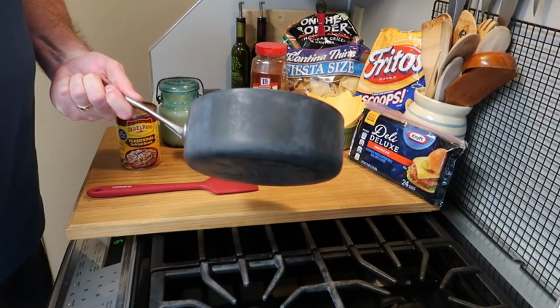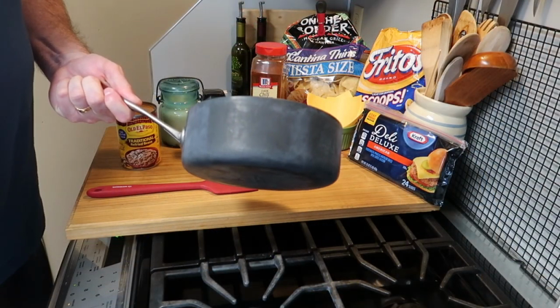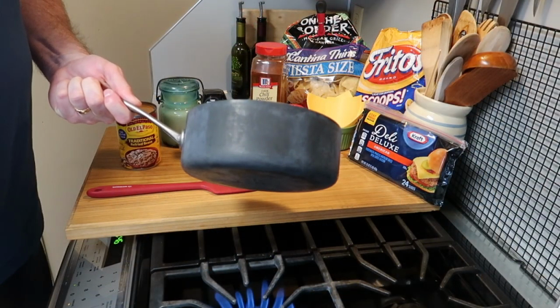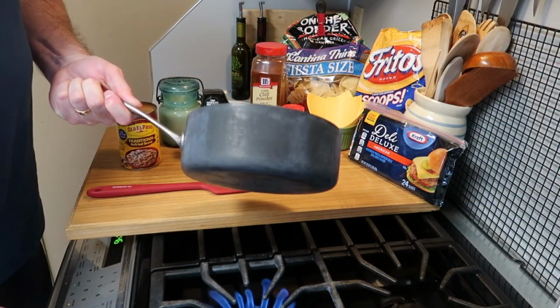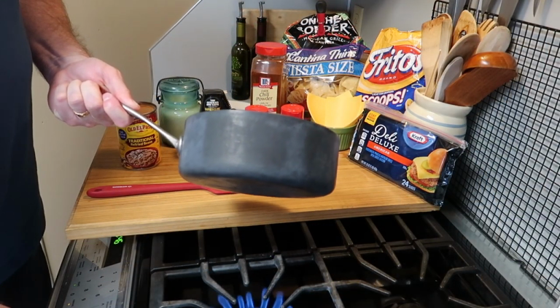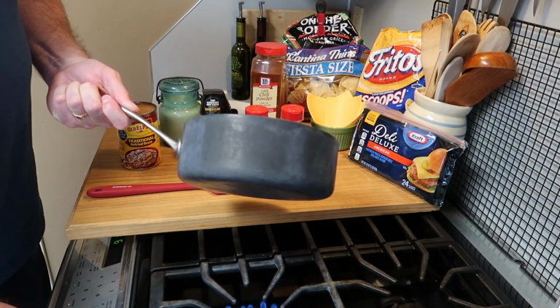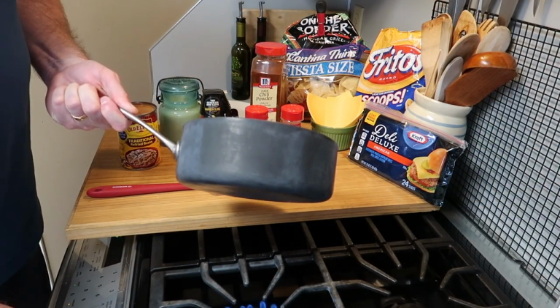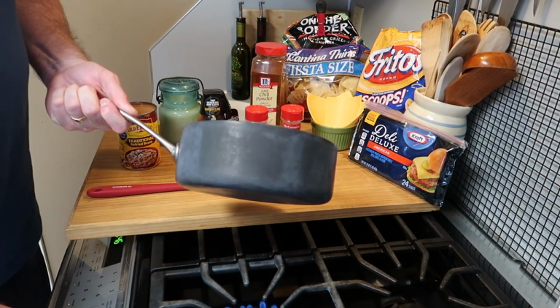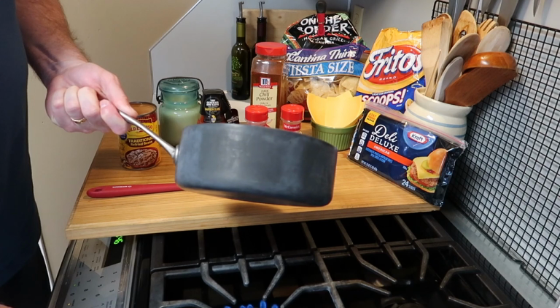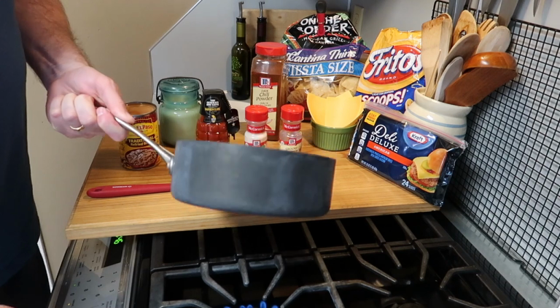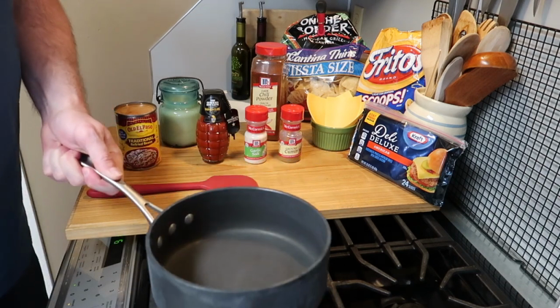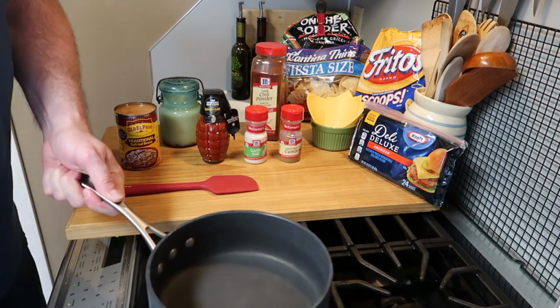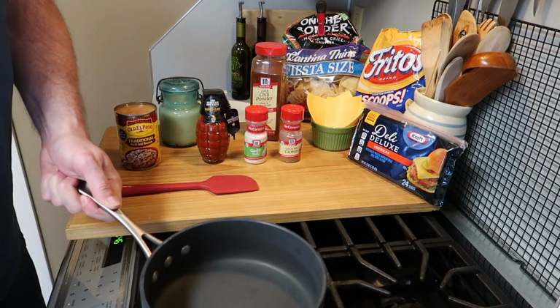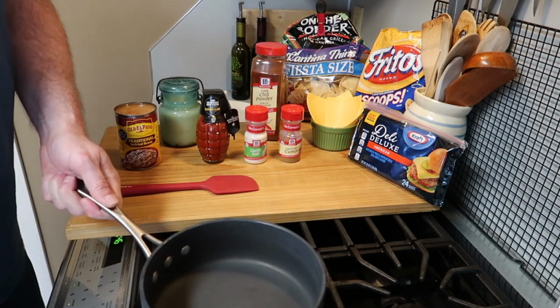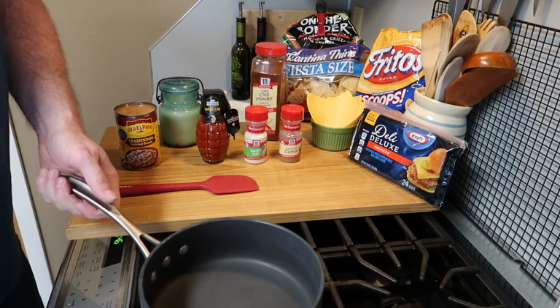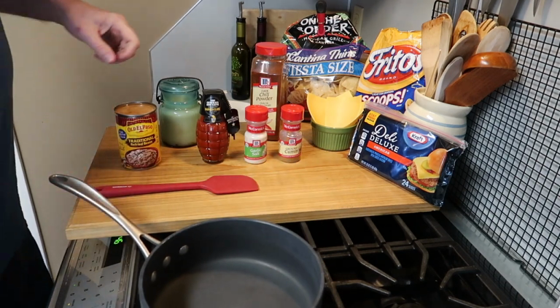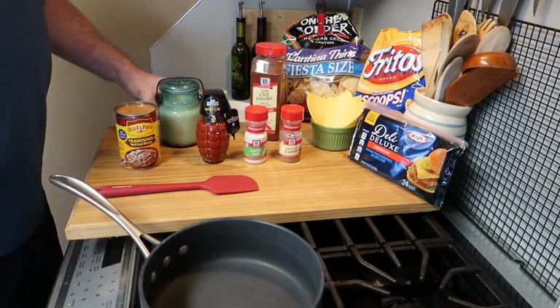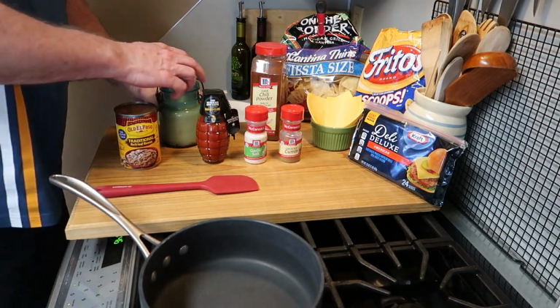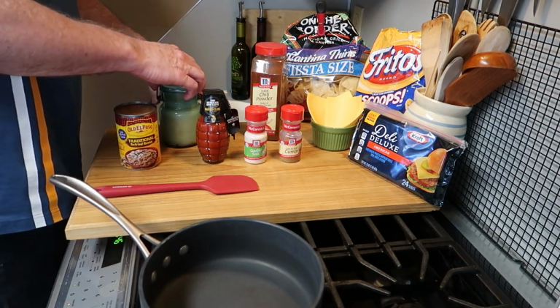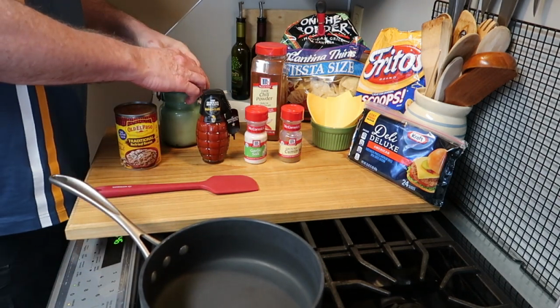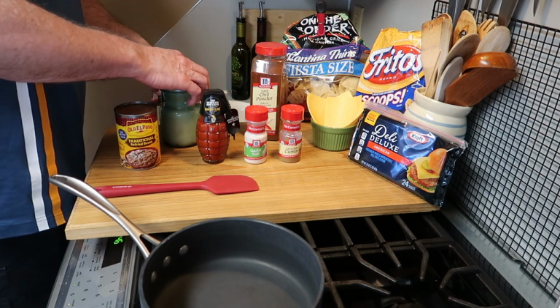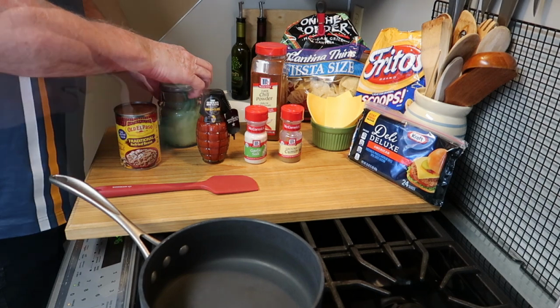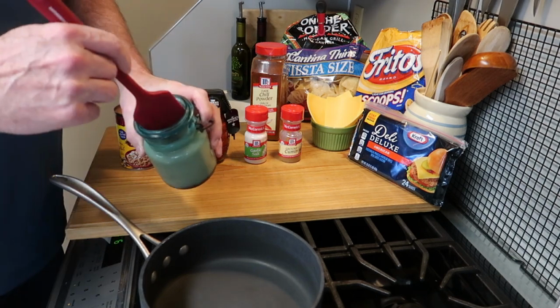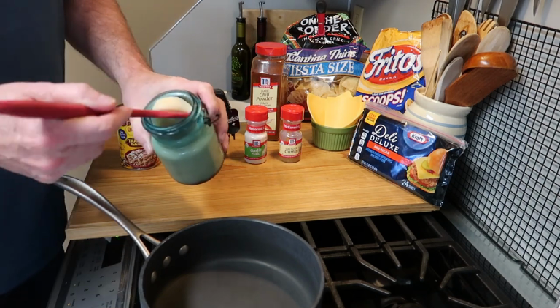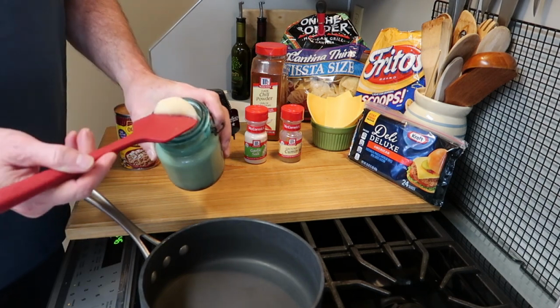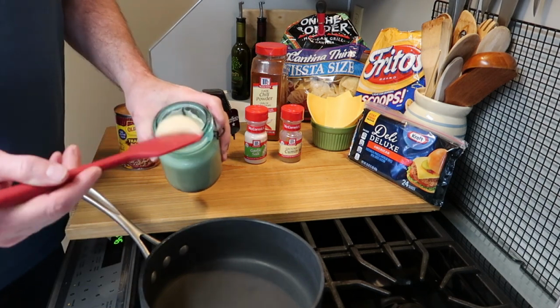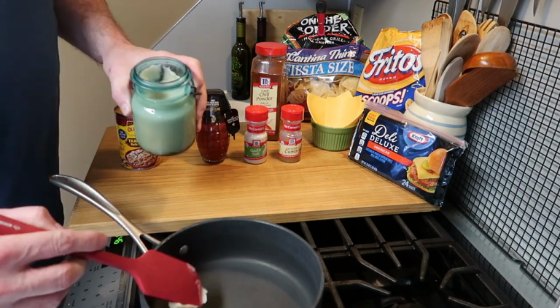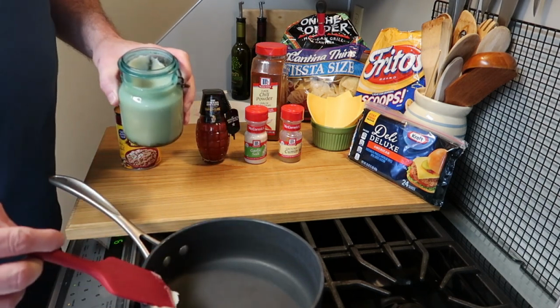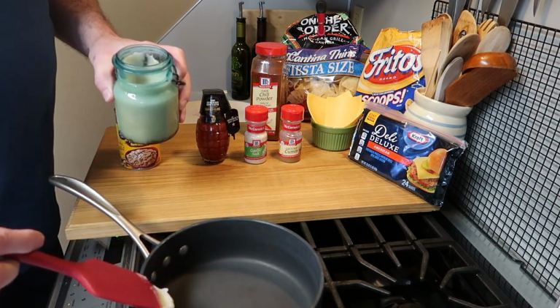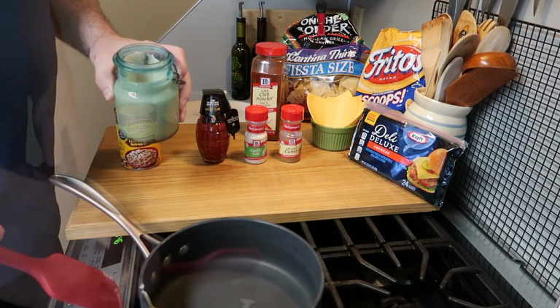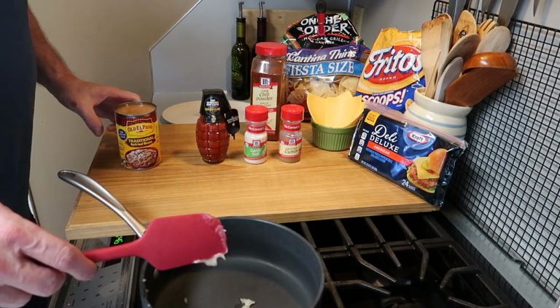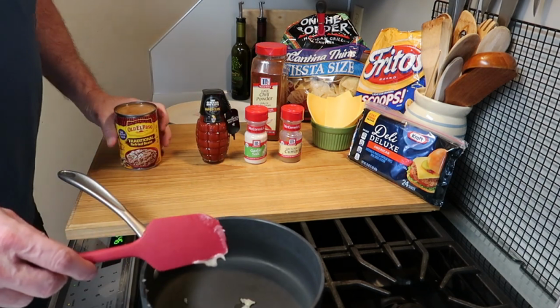Get some heat going in a saucepan and then put in a tablespoon of bacon grease. If you don't have bacon grease, you can just use a little oil or a little butter, but the flavor of bacon grease is so wonderful.